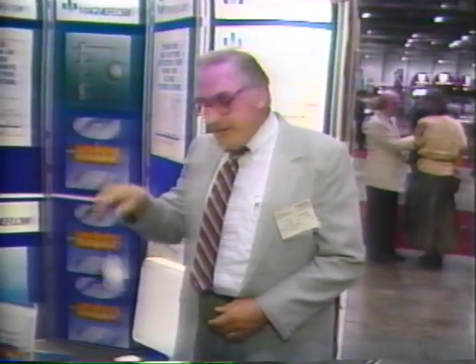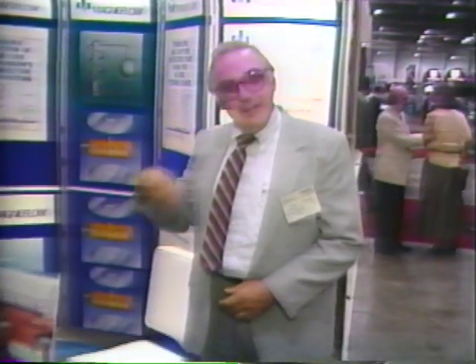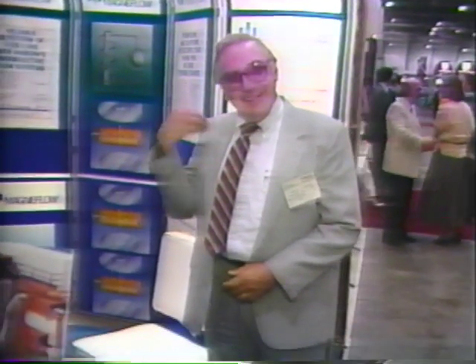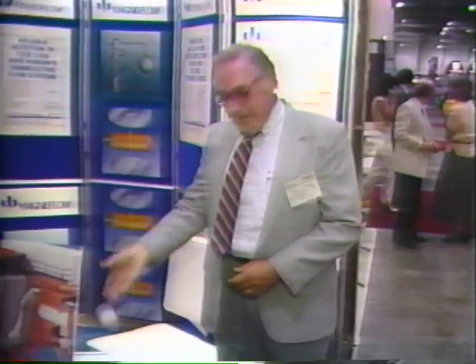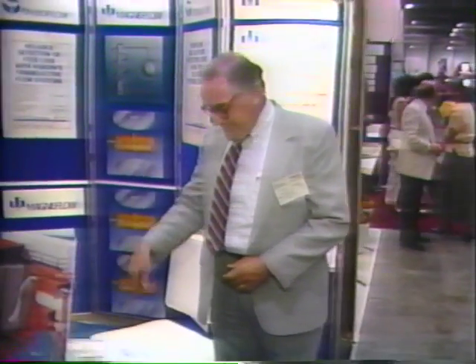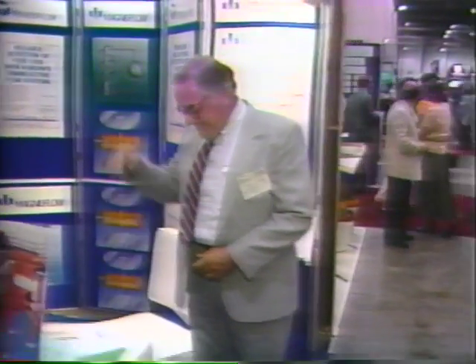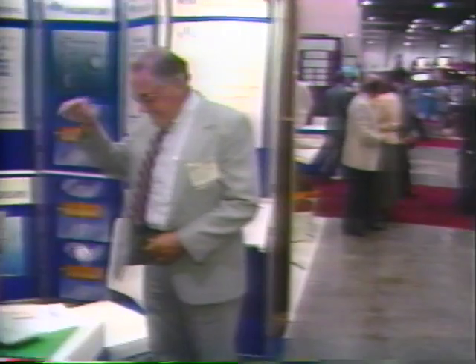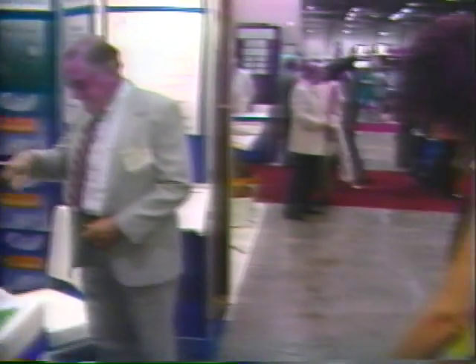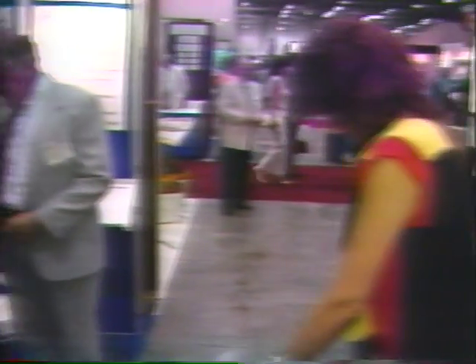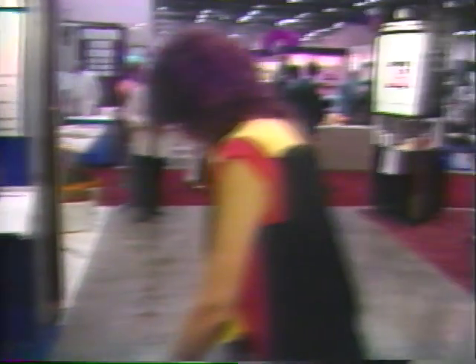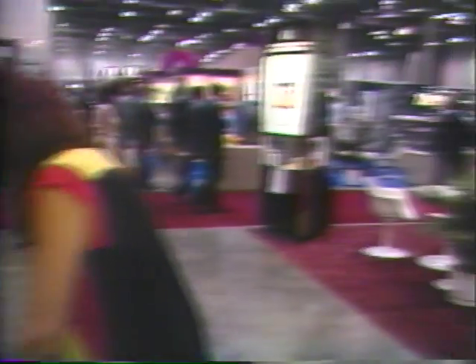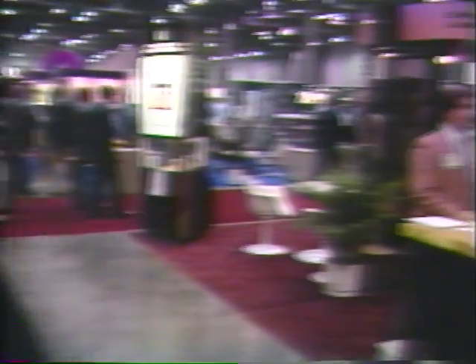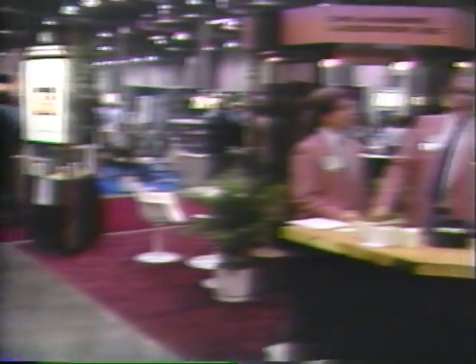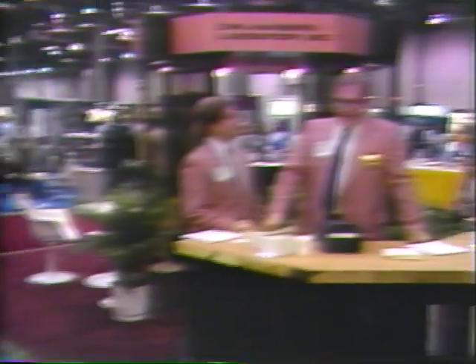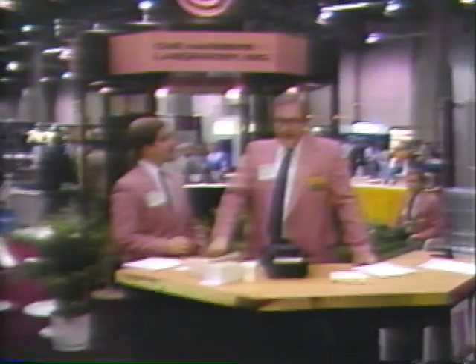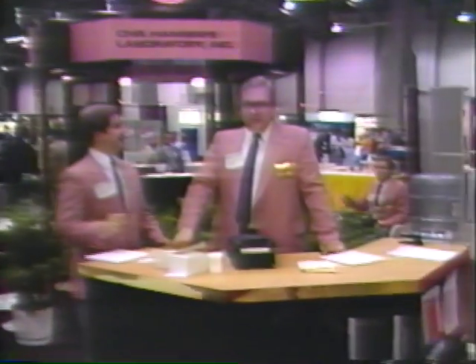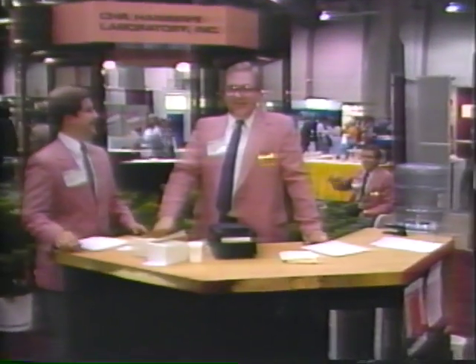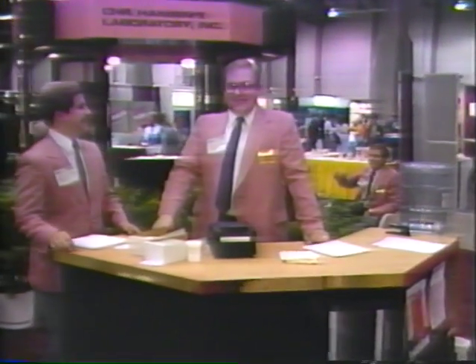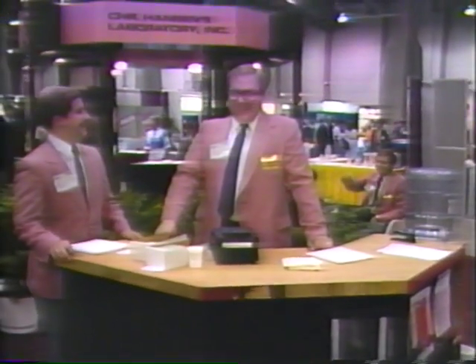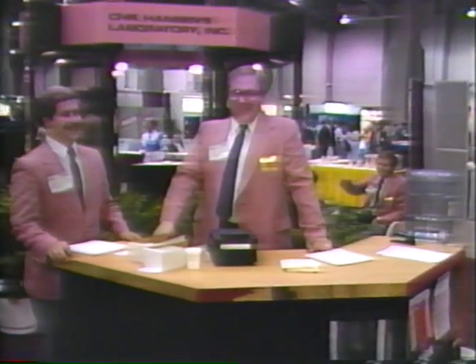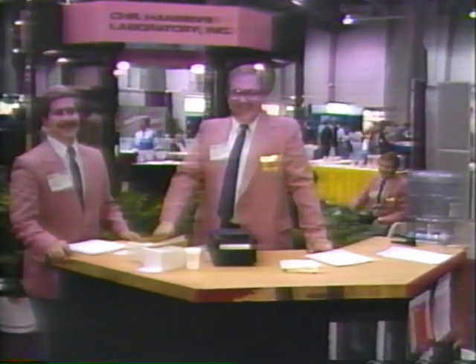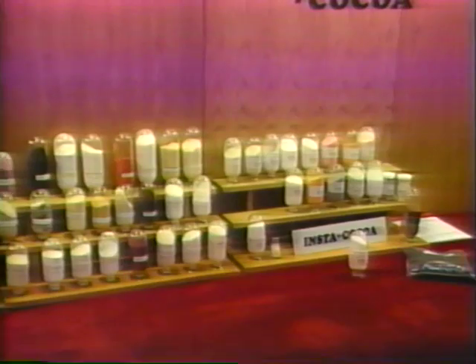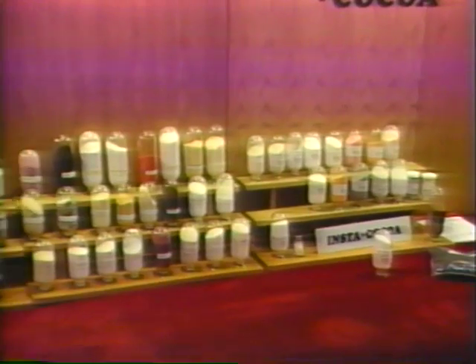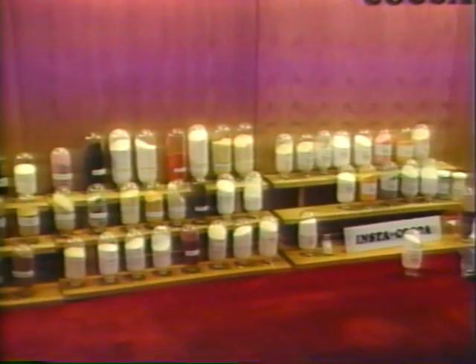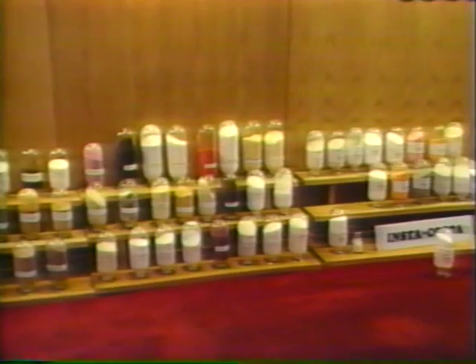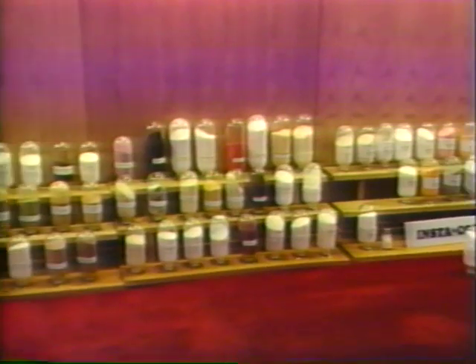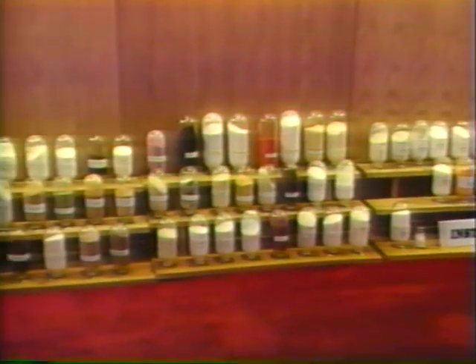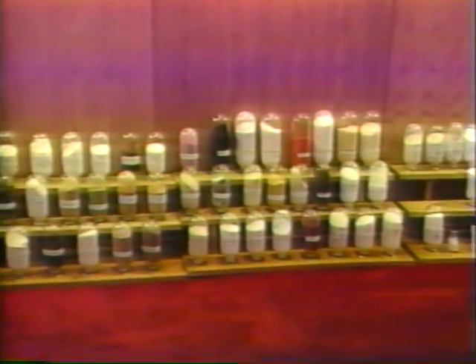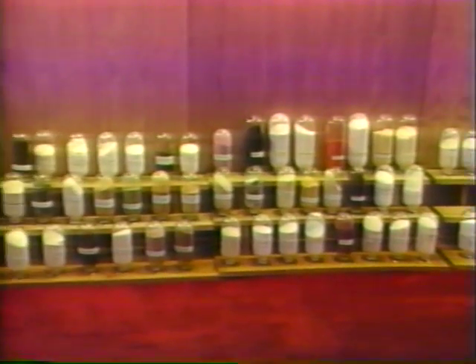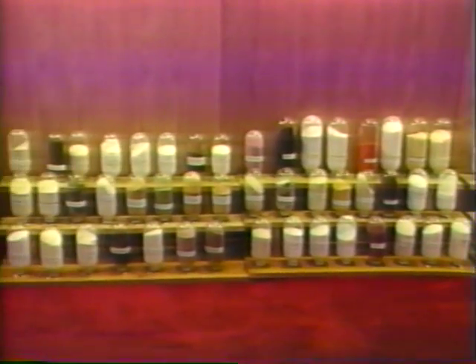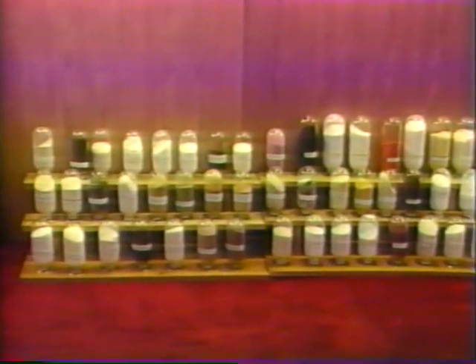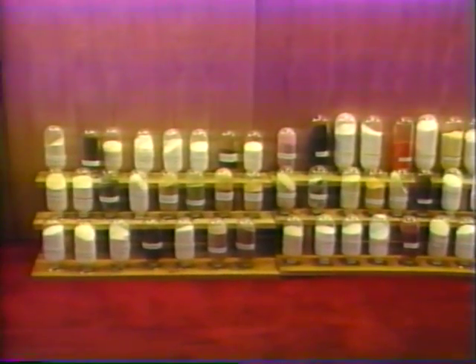The topic here is food, but the first thing you notice as you circulate on the convention floor is that food technologists seem to have a language all their own.